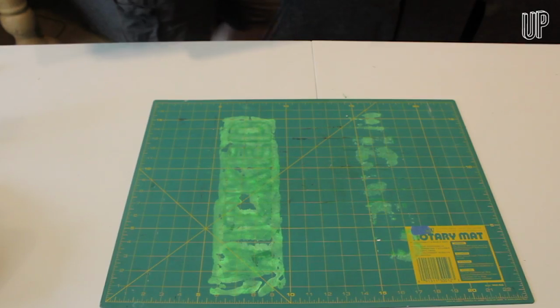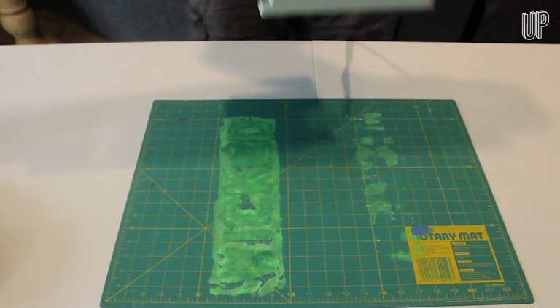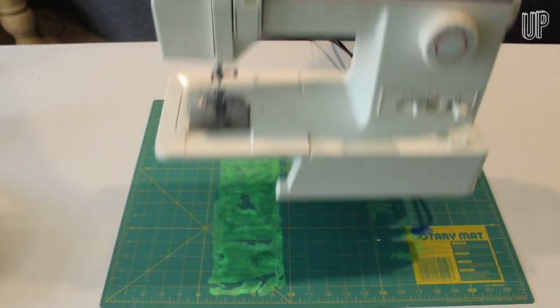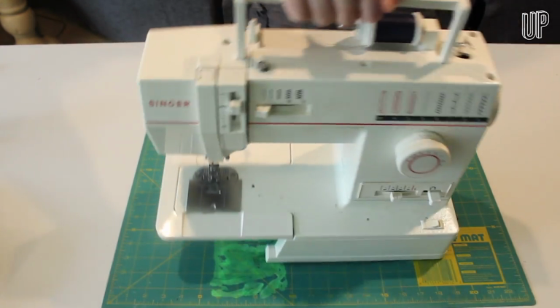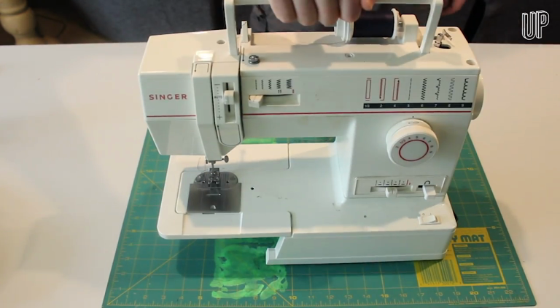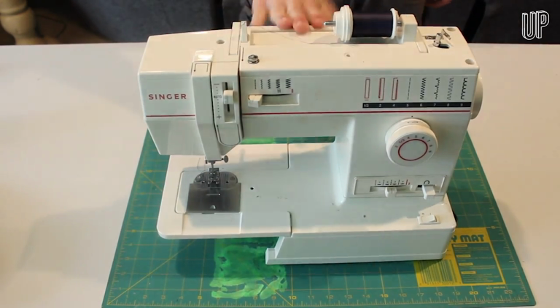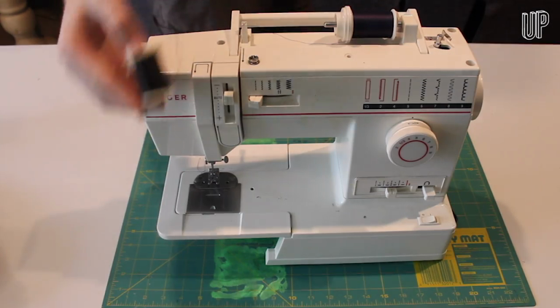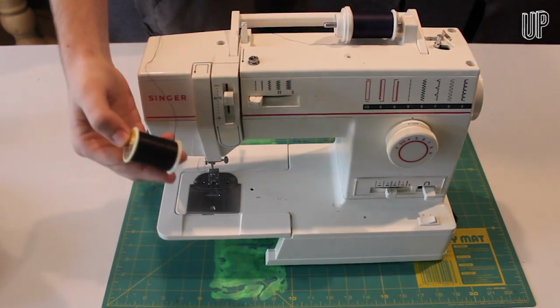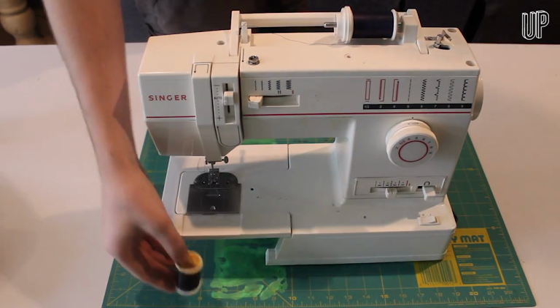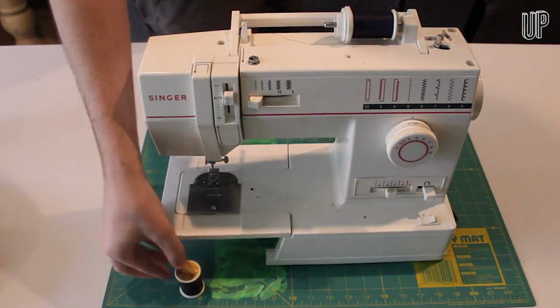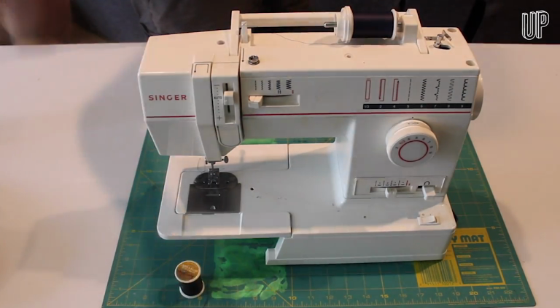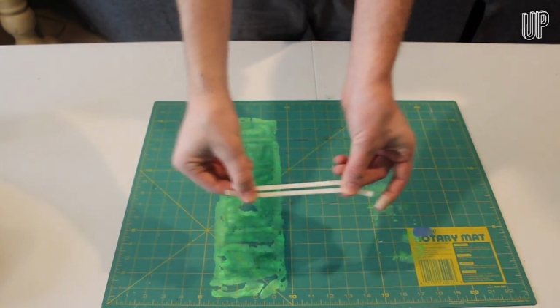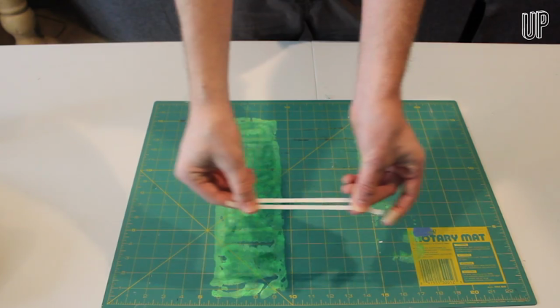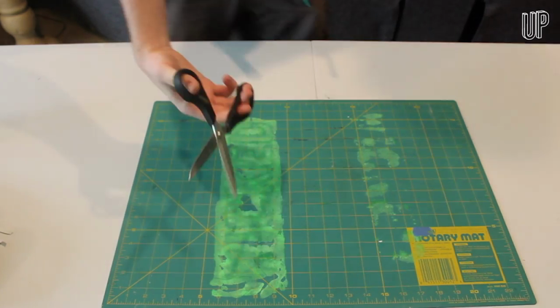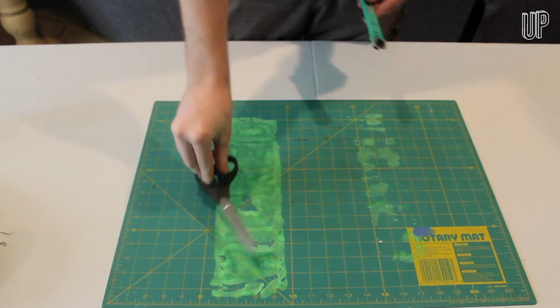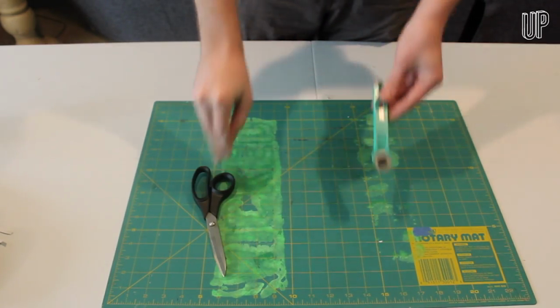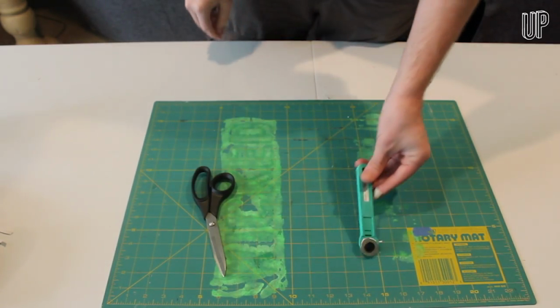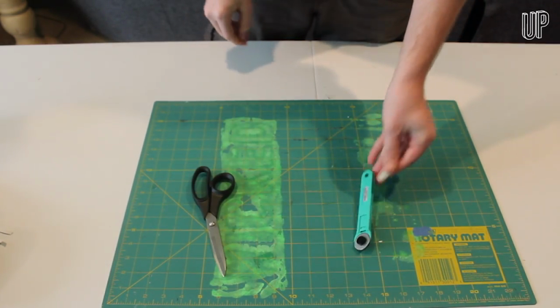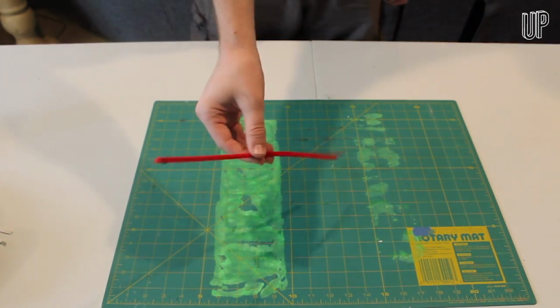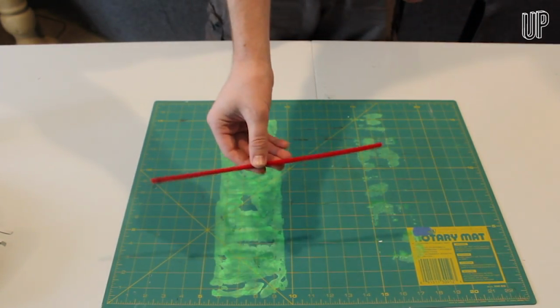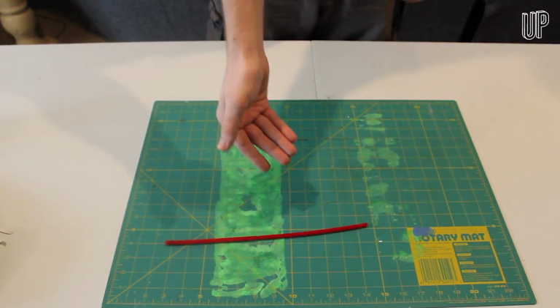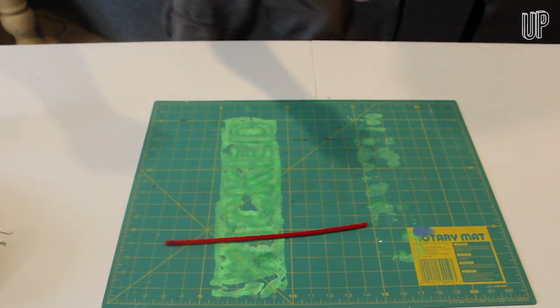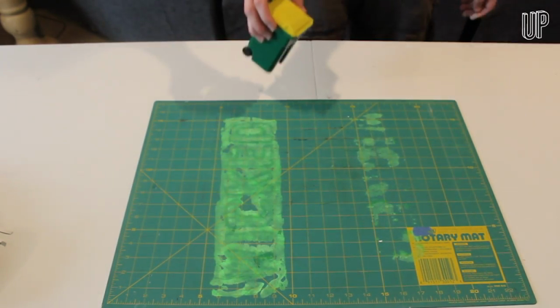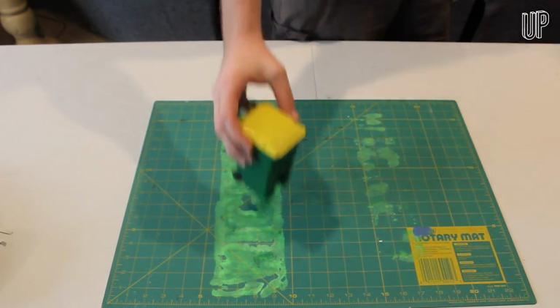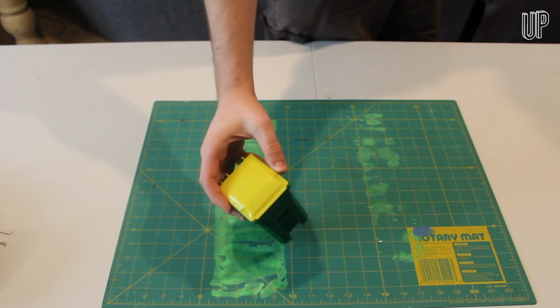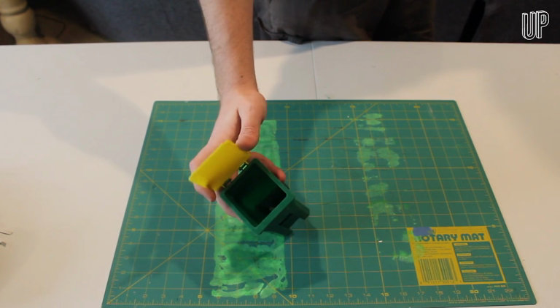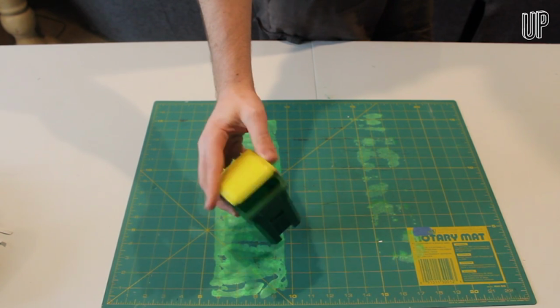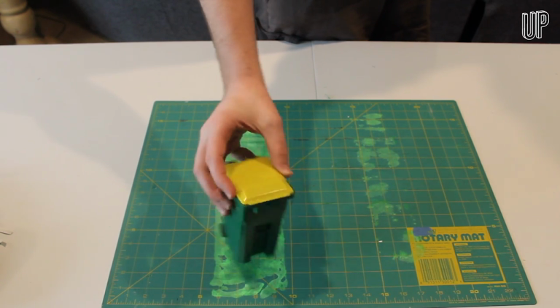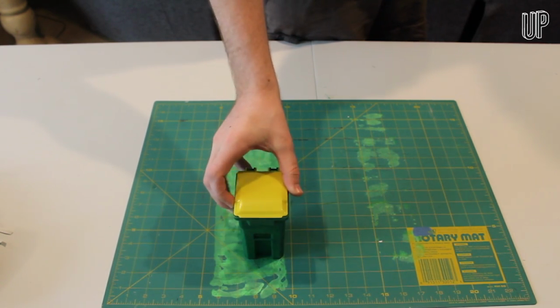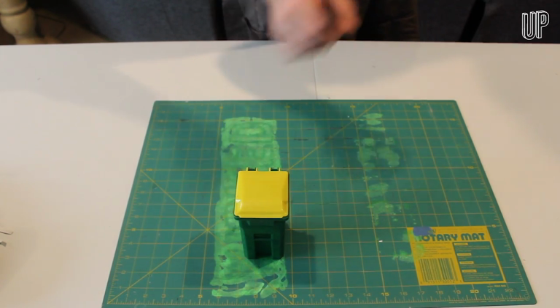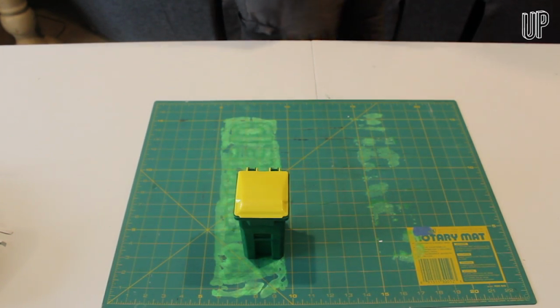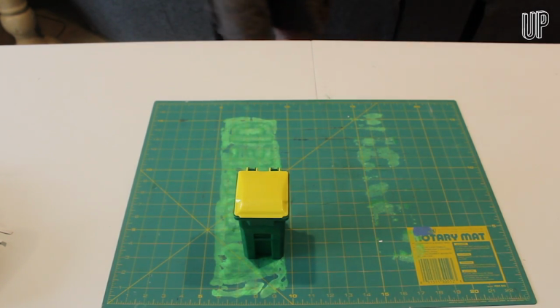You'll also need a sewing machine, or just a needle and thread if you're patient. Some elastic straps, scissors or a rotary cutter, and a pipe cleaner. Technically you don't need the tiny little trash can, but it's adorable so you should have it anyway.